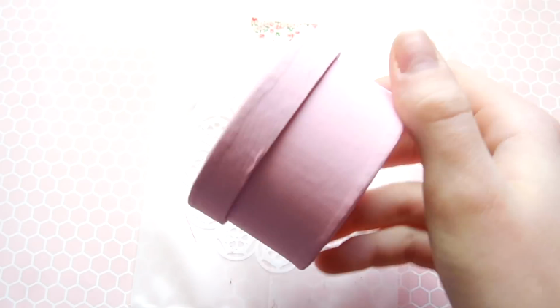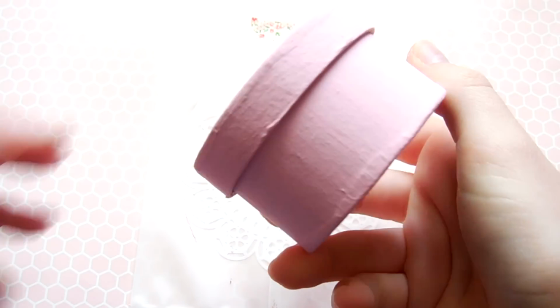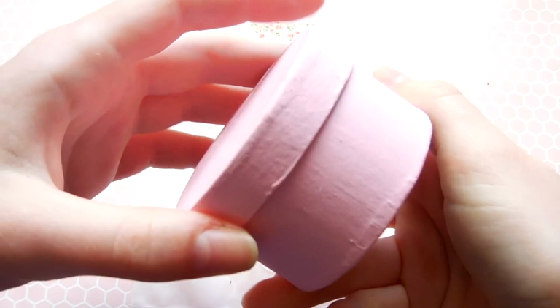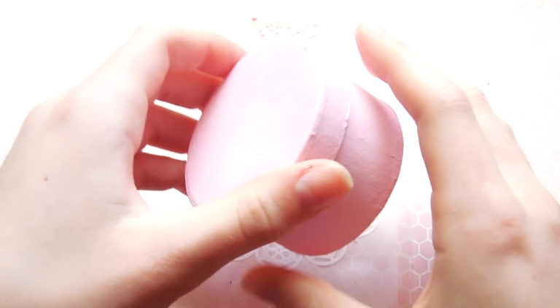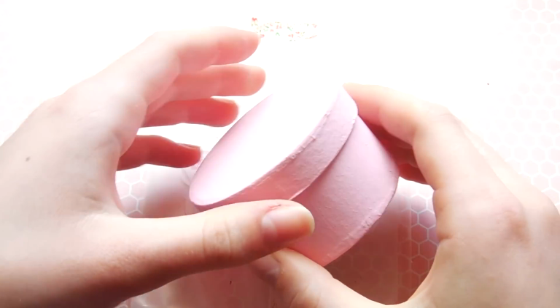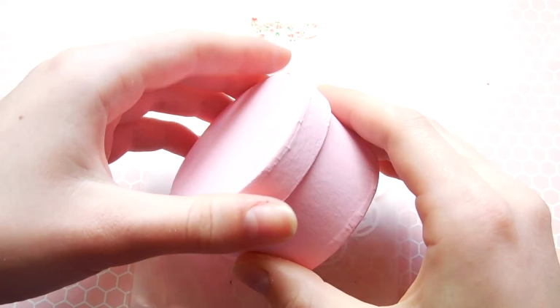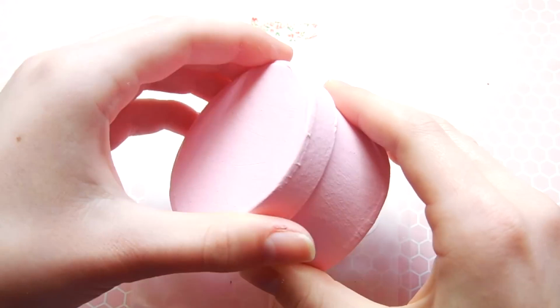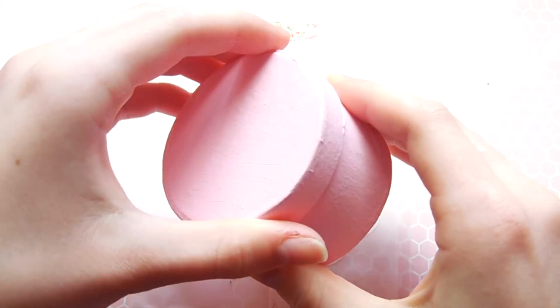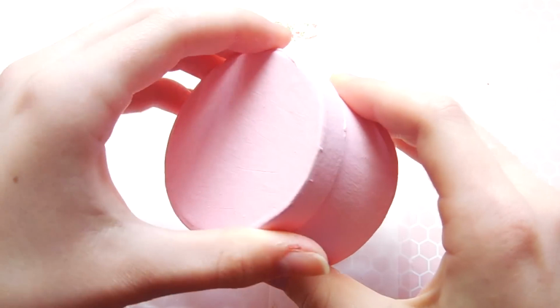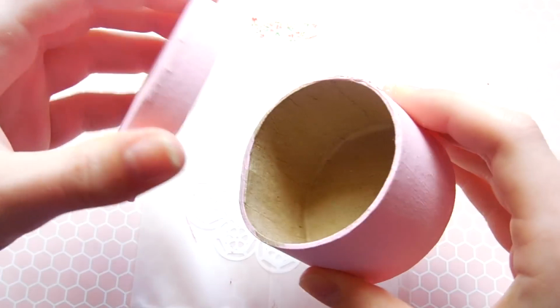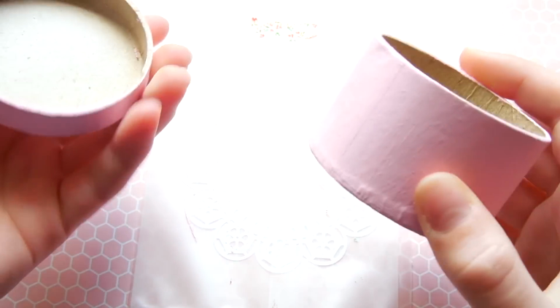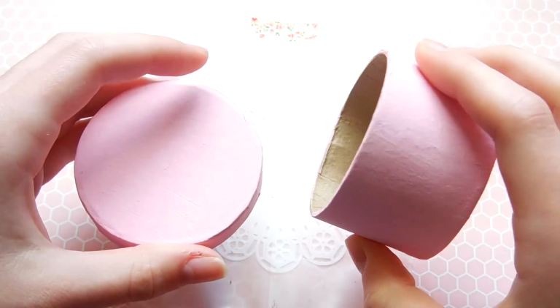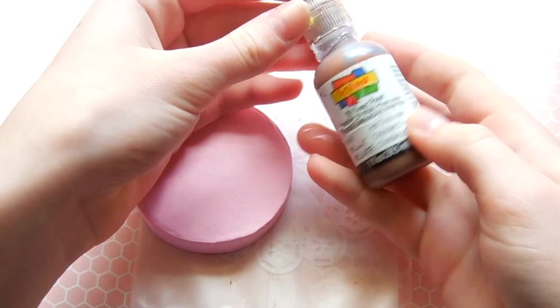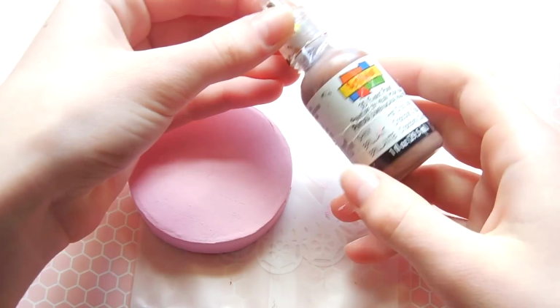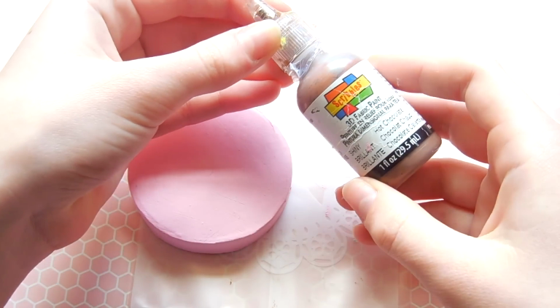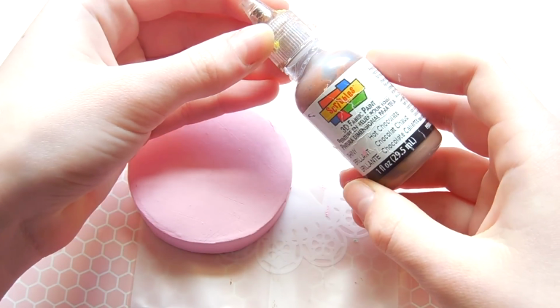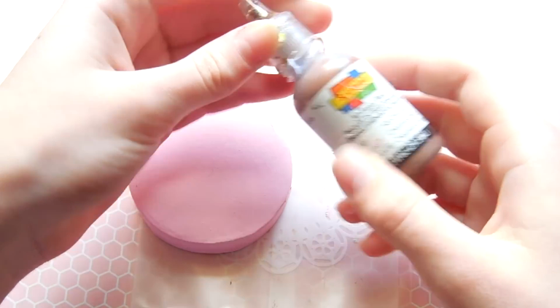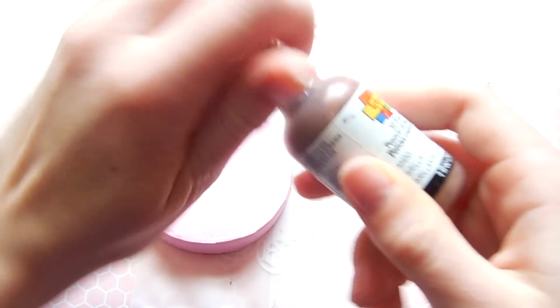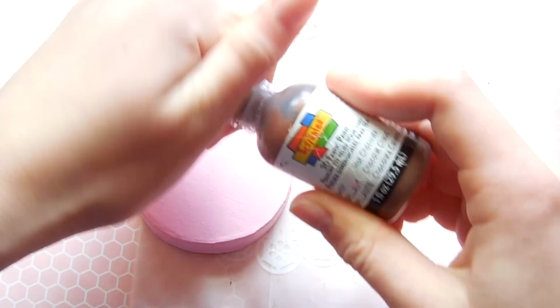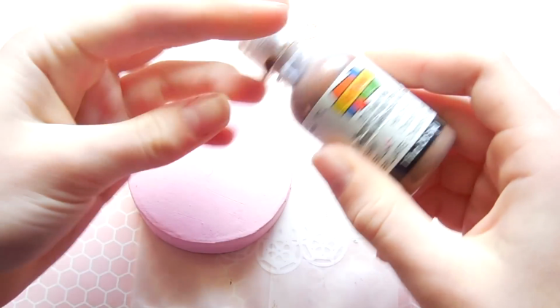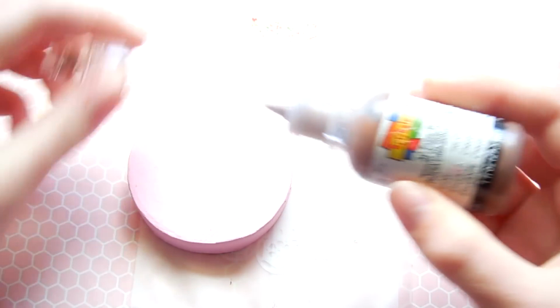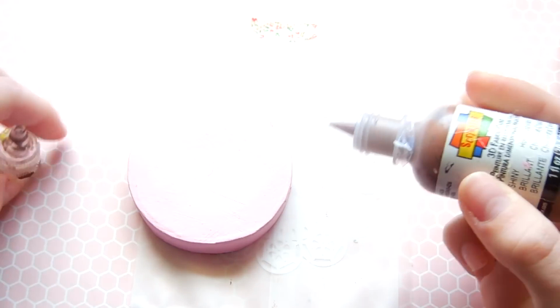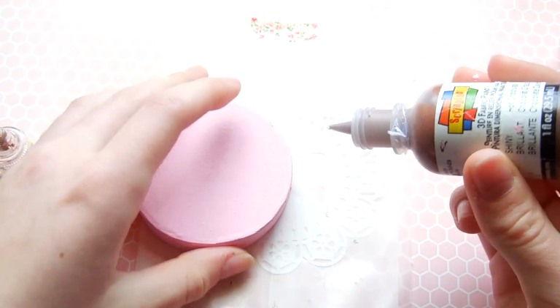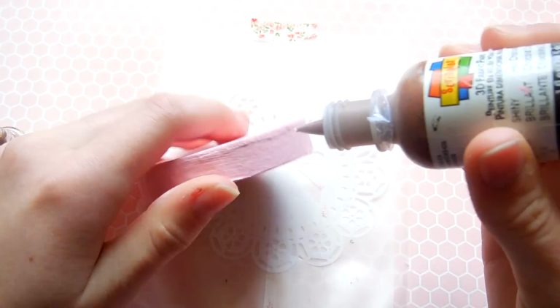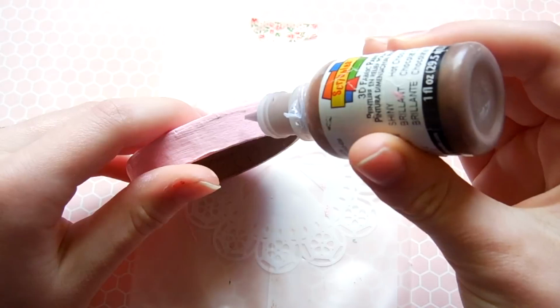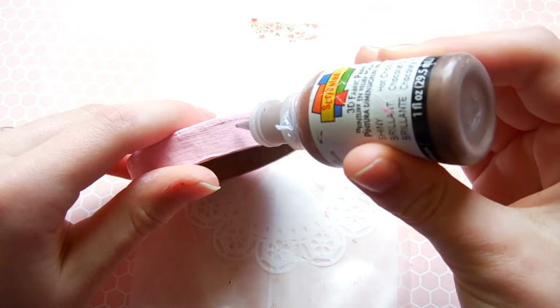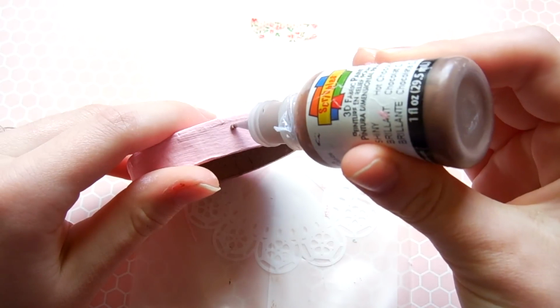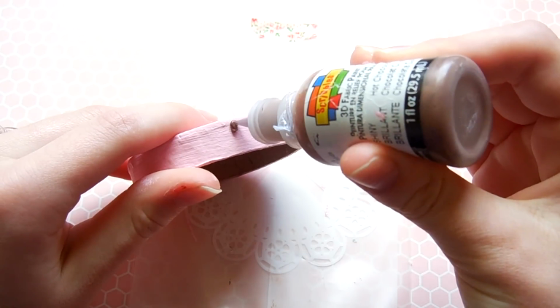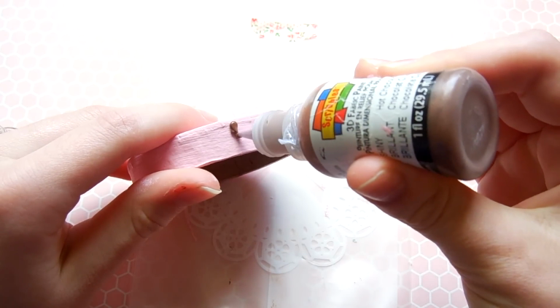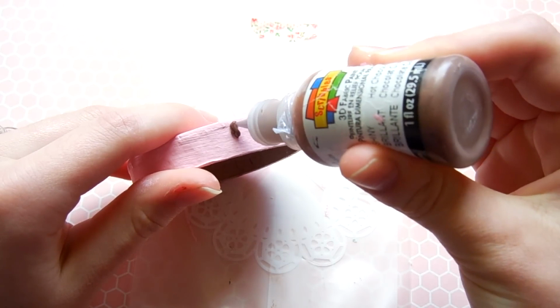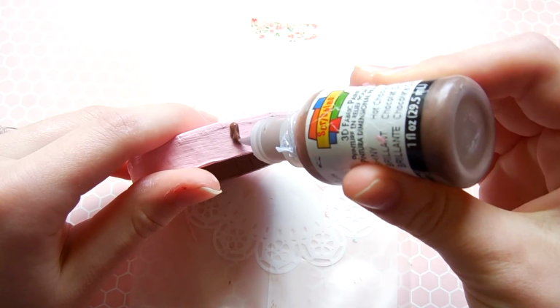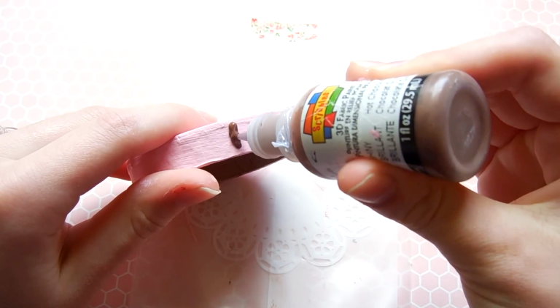First of all, you will obviously need a box. This is just a cardboard box I got from Michael's that I painted pink, and I'm going to take a brown scribble and use it to add some chocolate drip details around the edge of the lid.